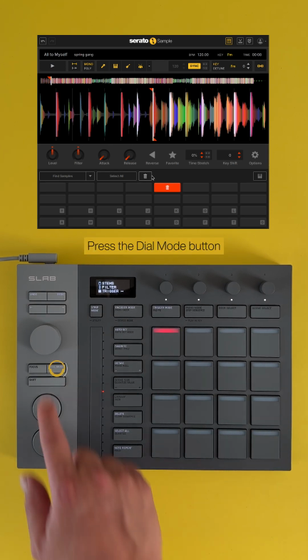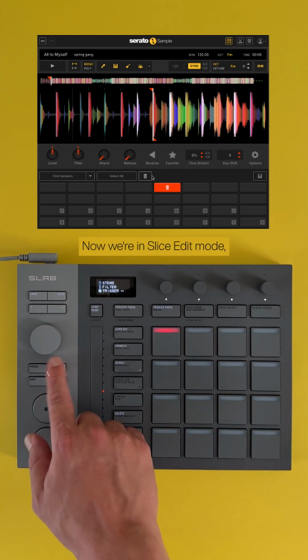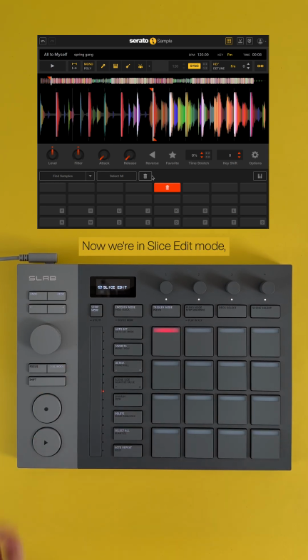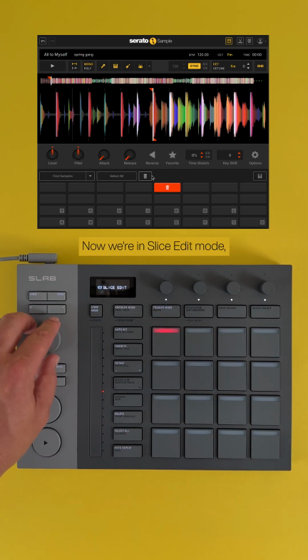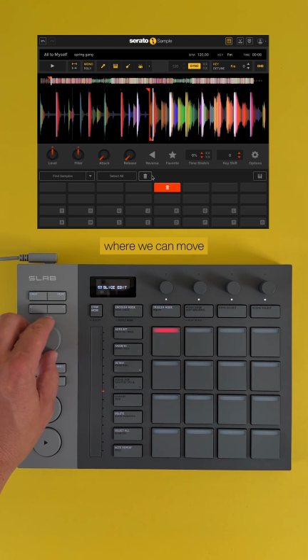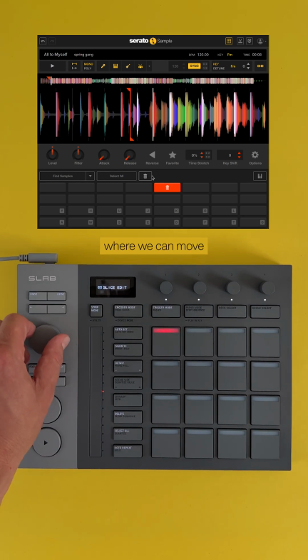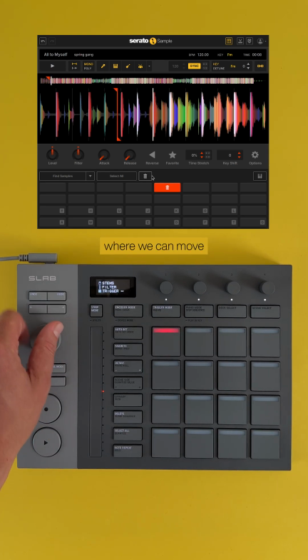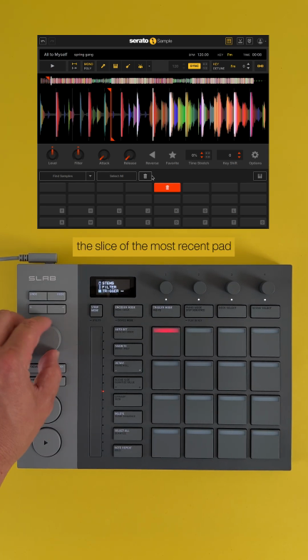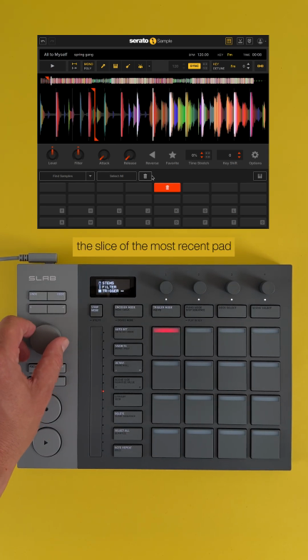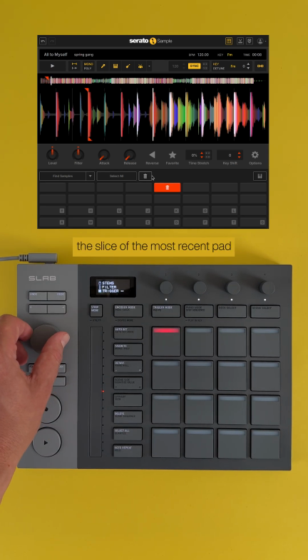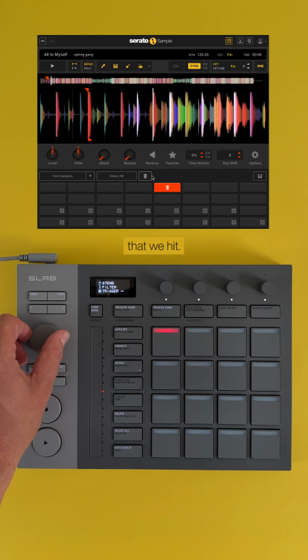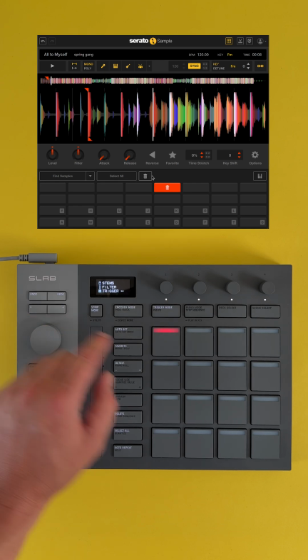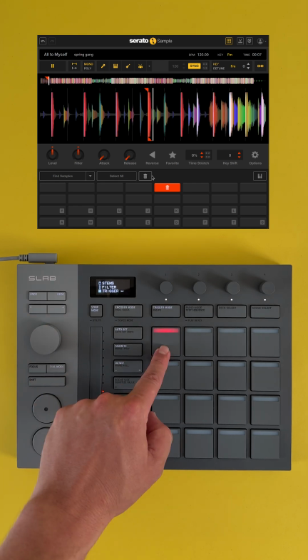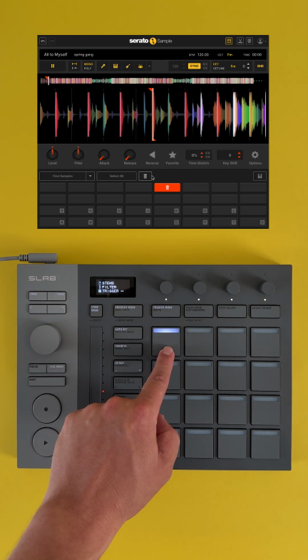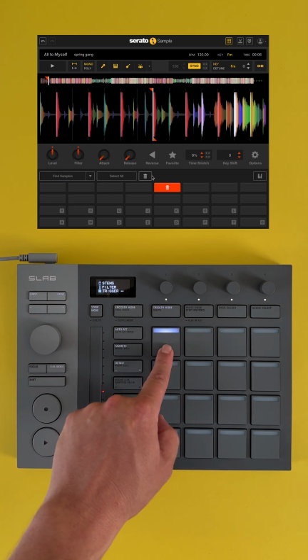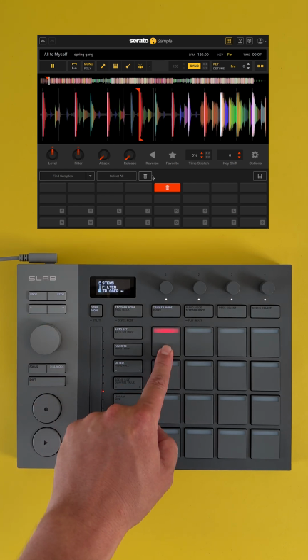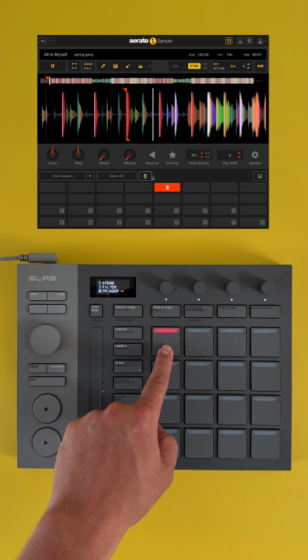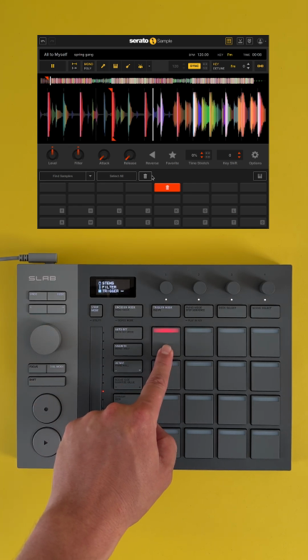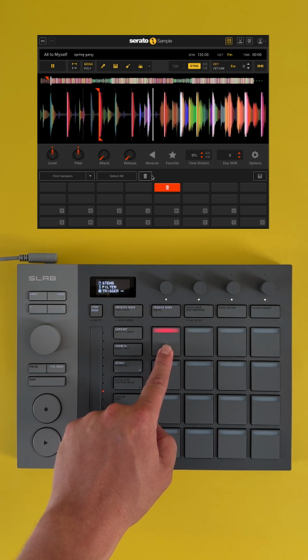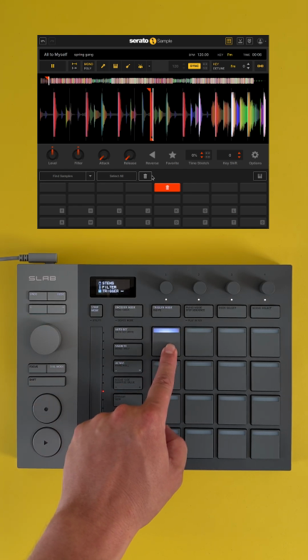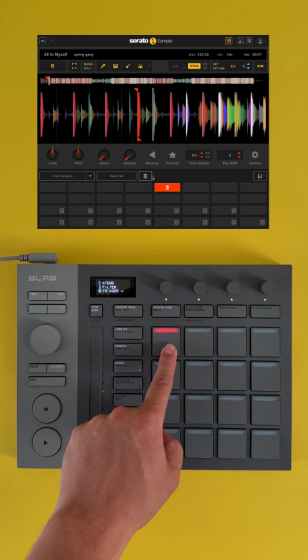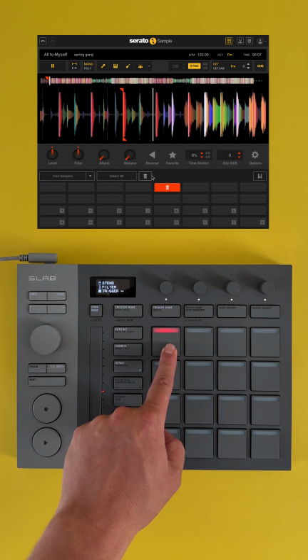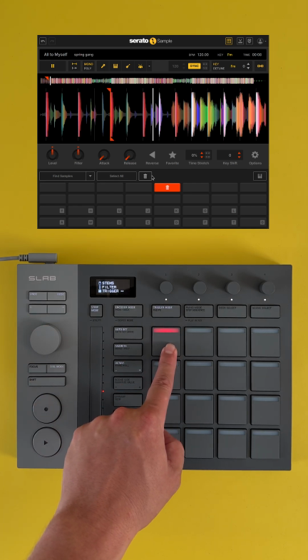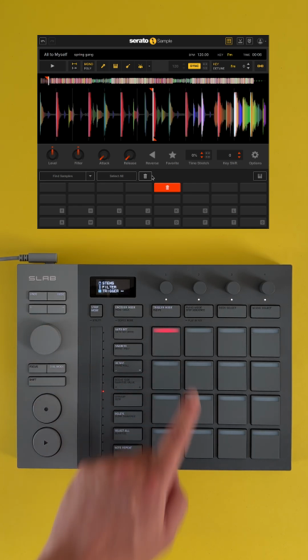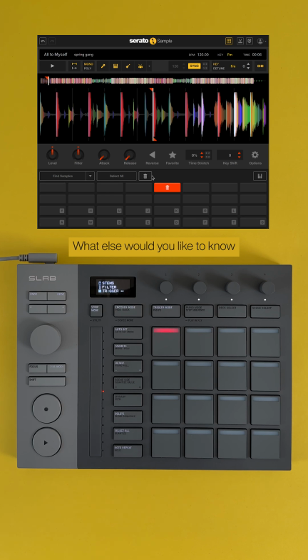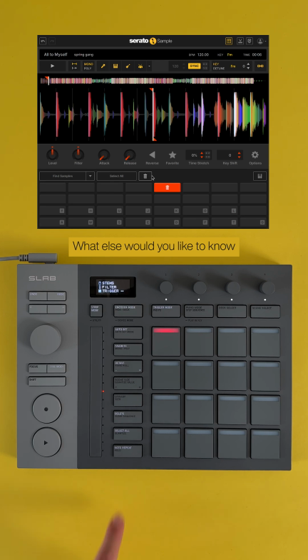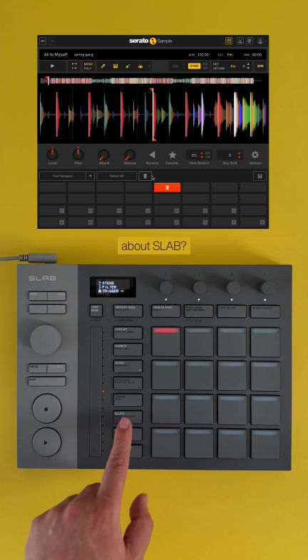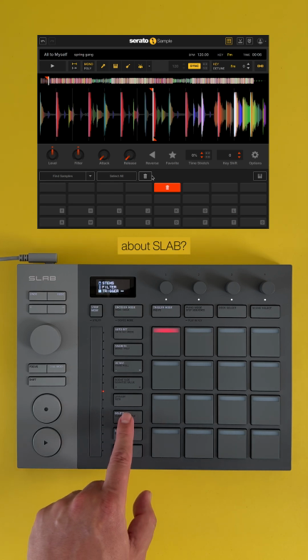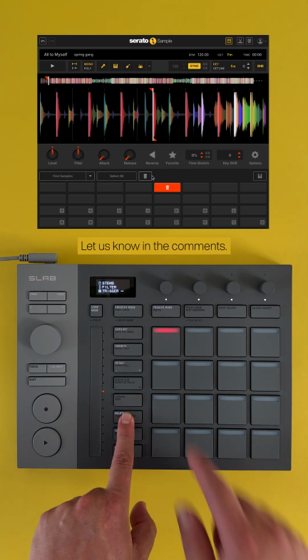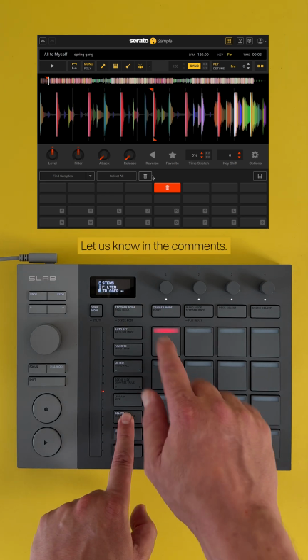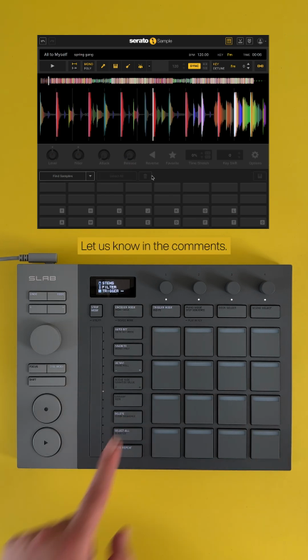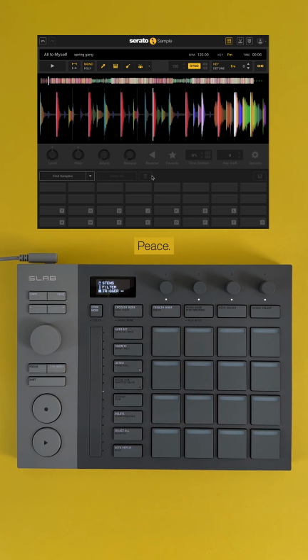Now we're in Slice Edit Mode where we can move the slice of the most recent pad that we hit. What else would you like to know about Slab? Let us know in the comments. Peace.